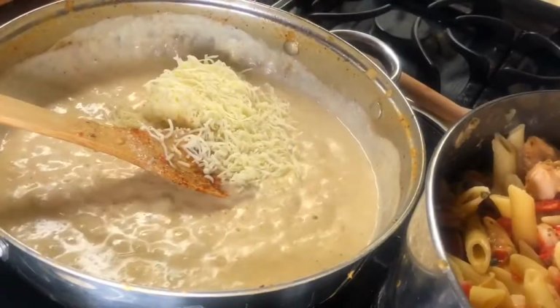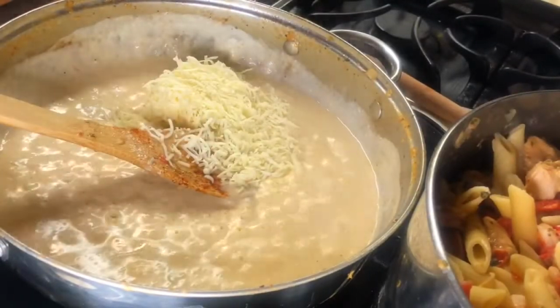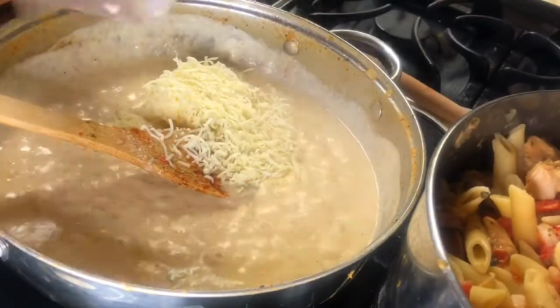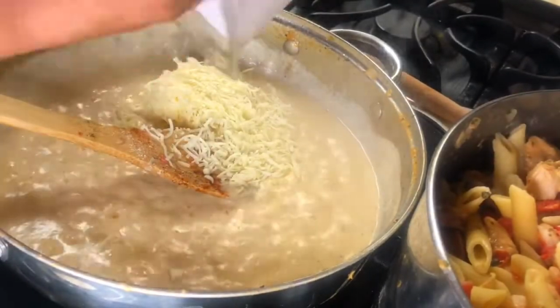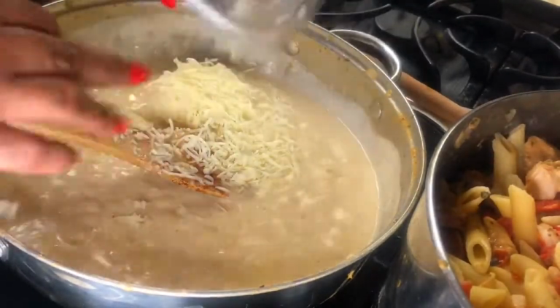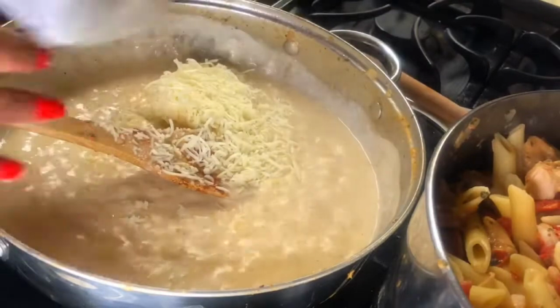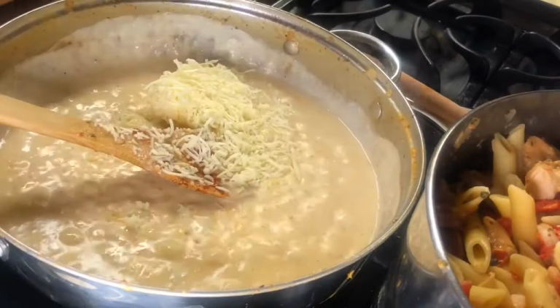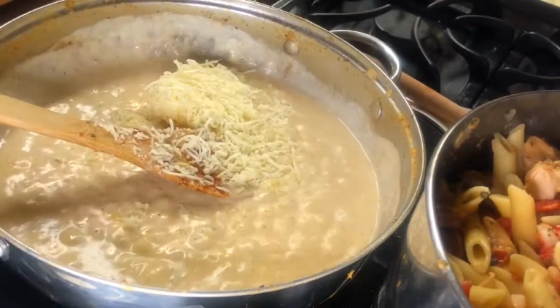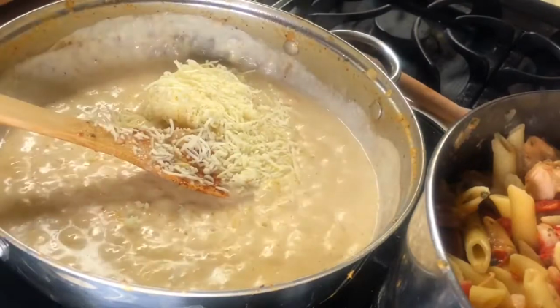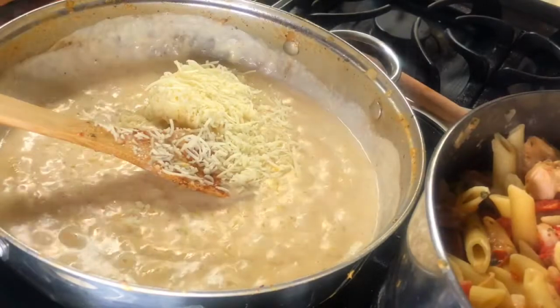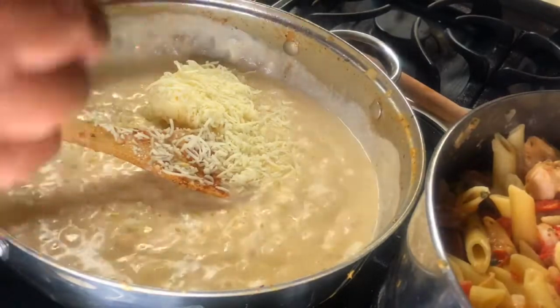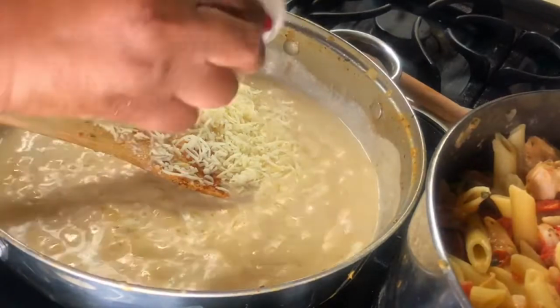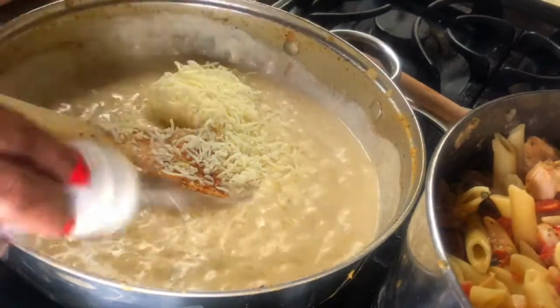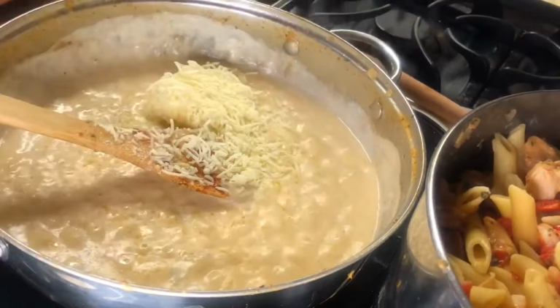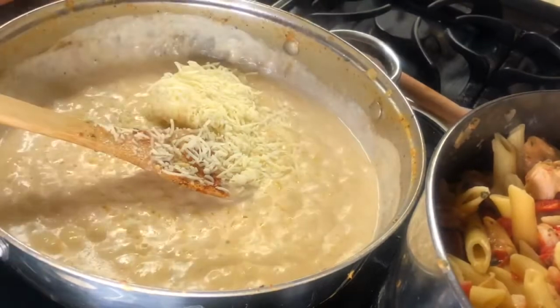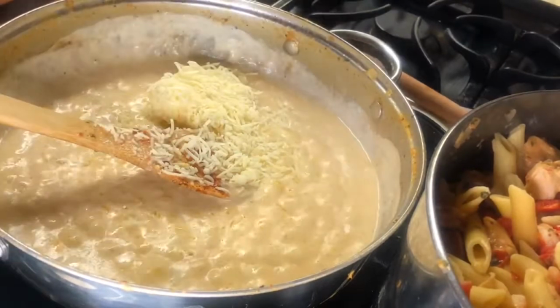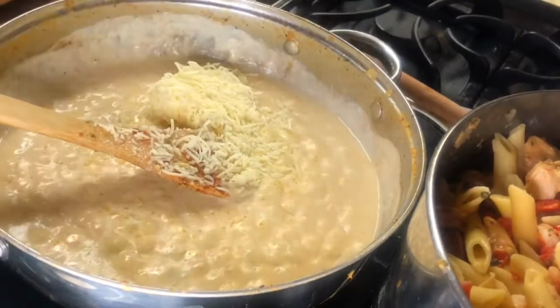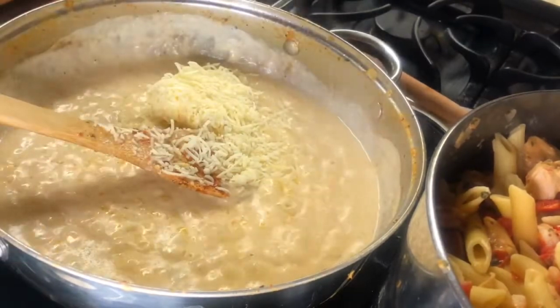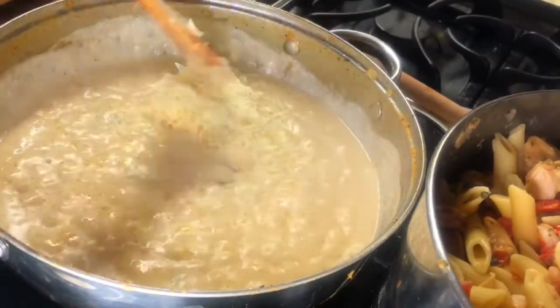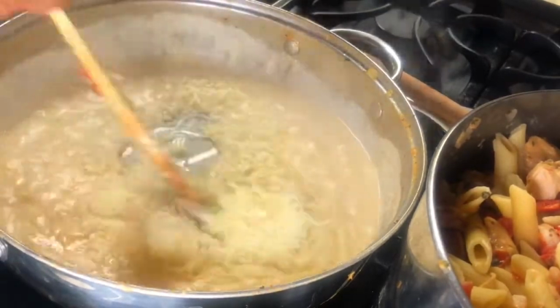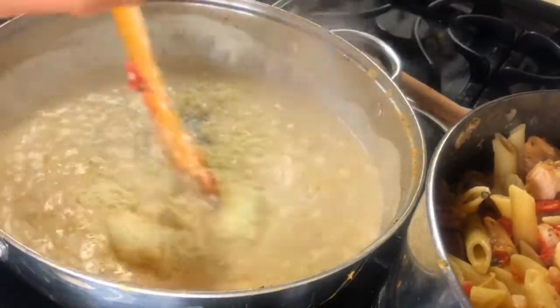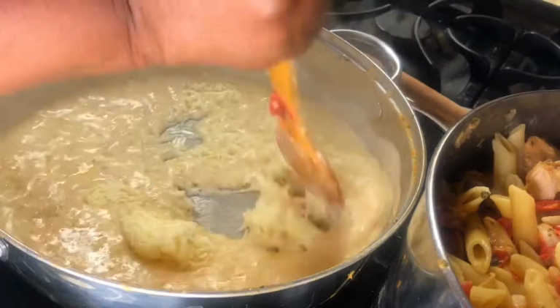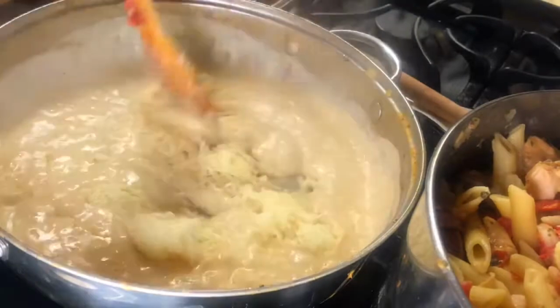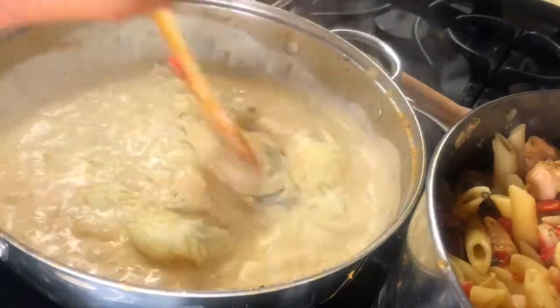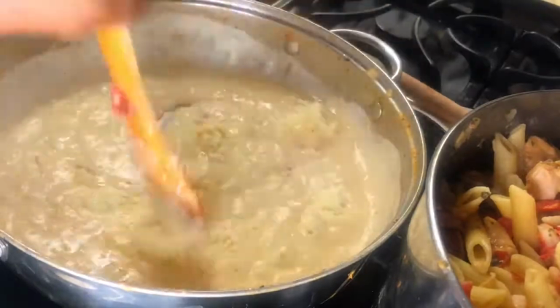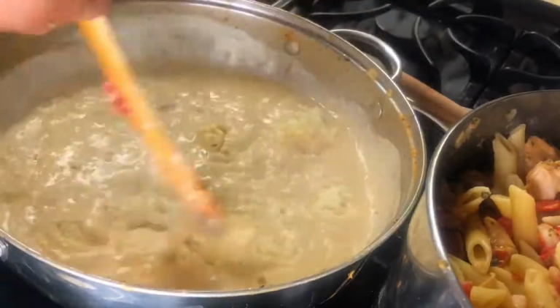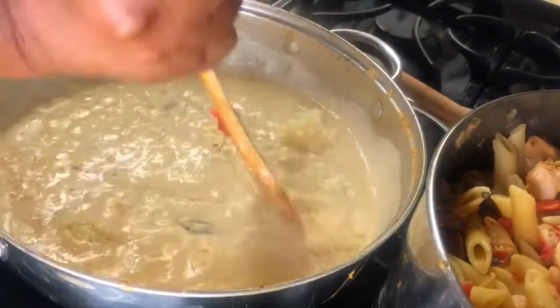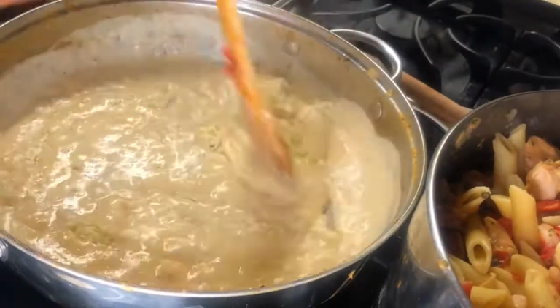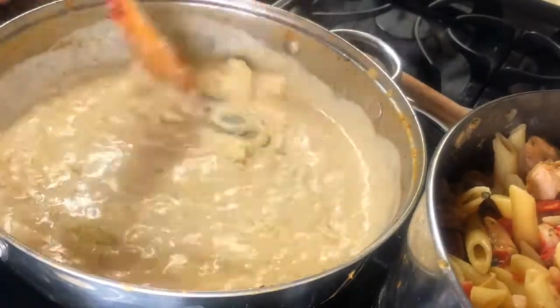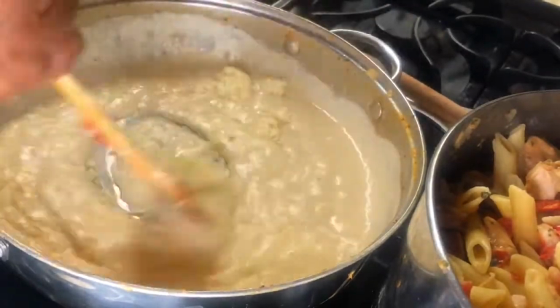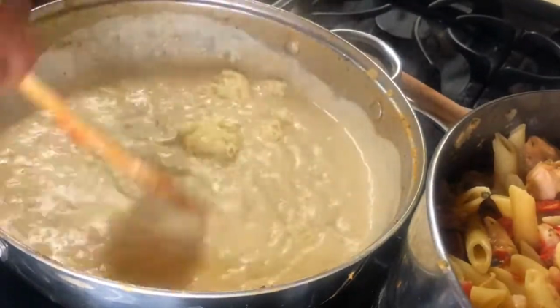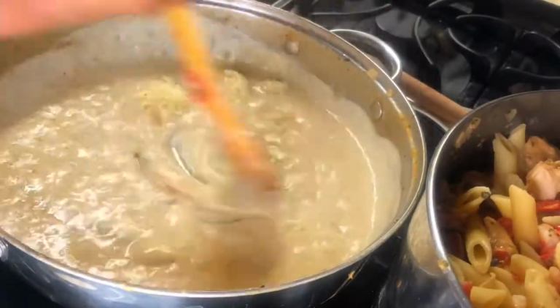I have a little bit of white cheddar cheese left — about a fourth of a cup, a little less than a fourth of a cup — stirring that in.